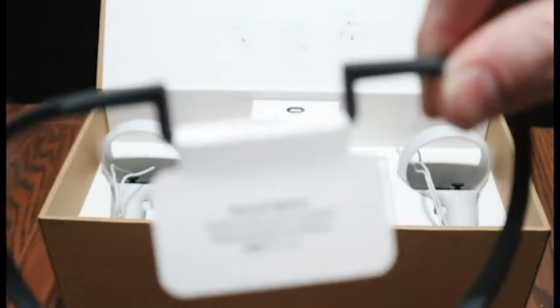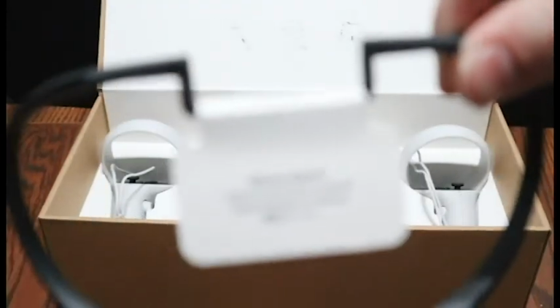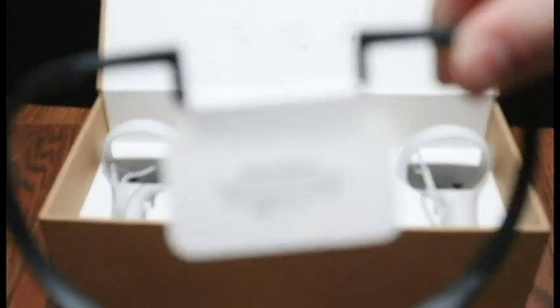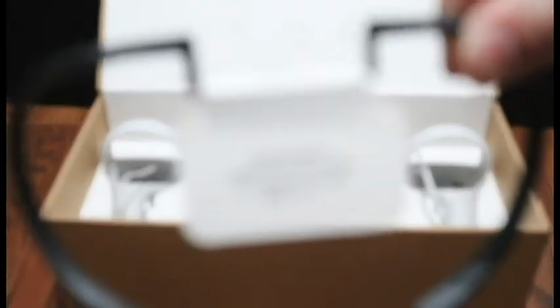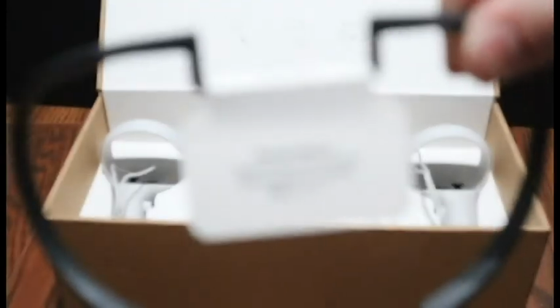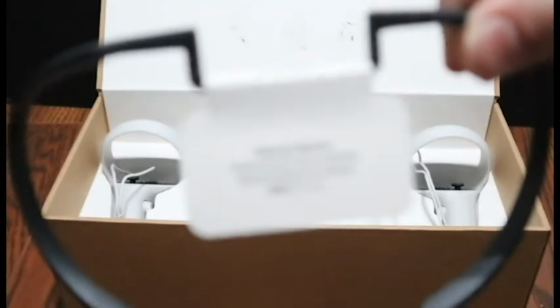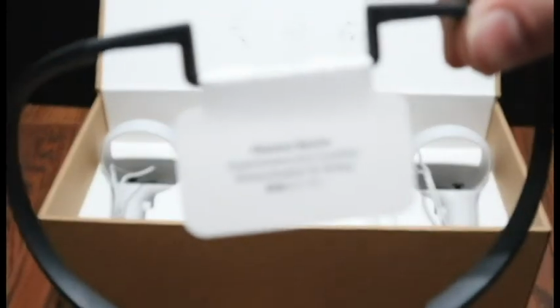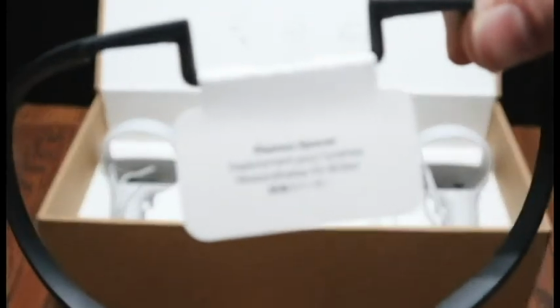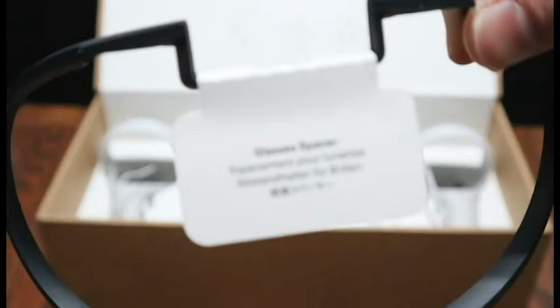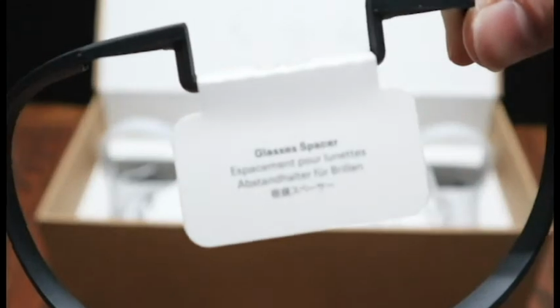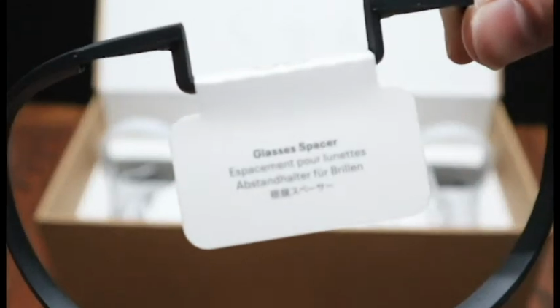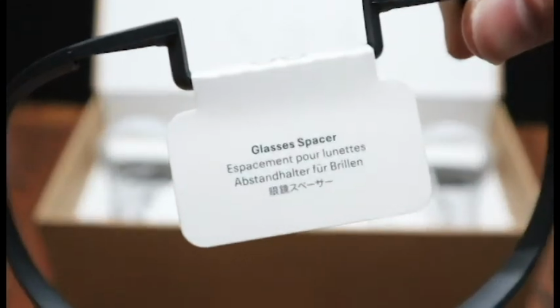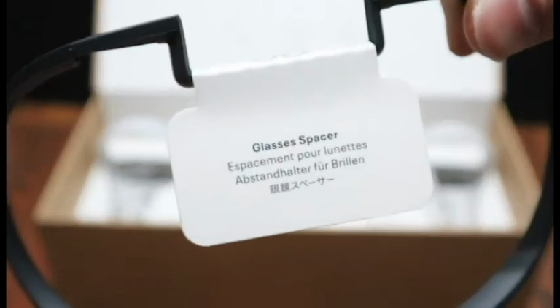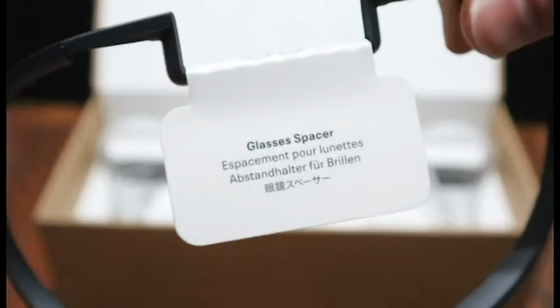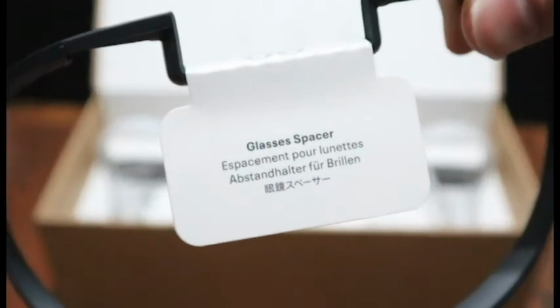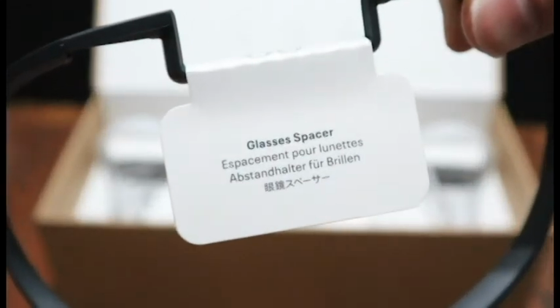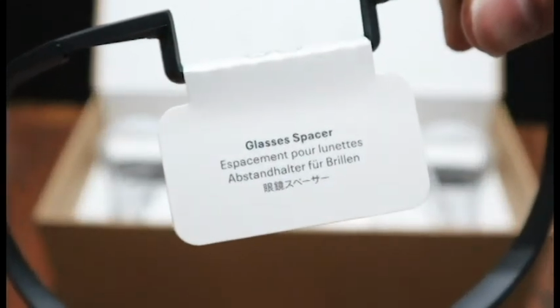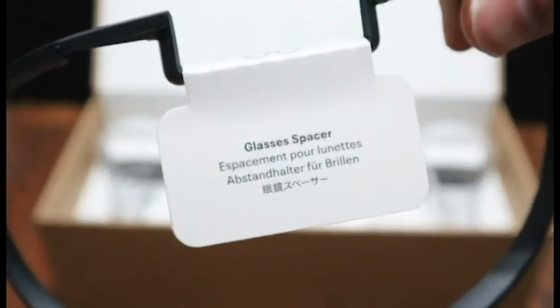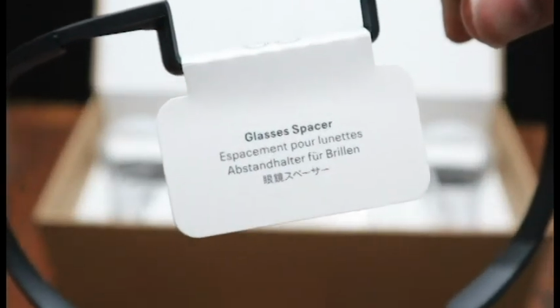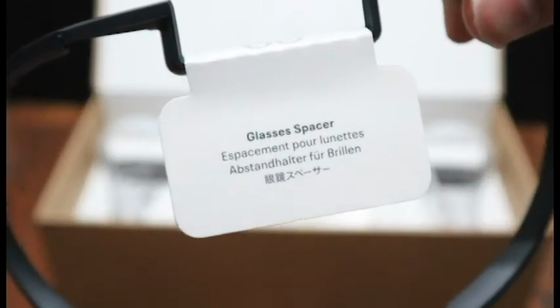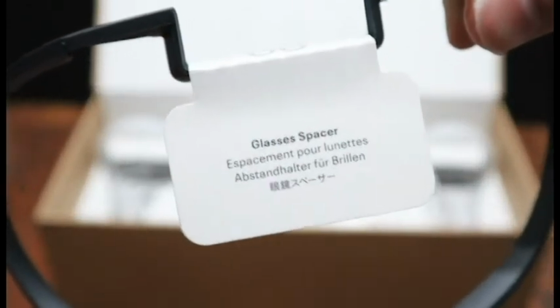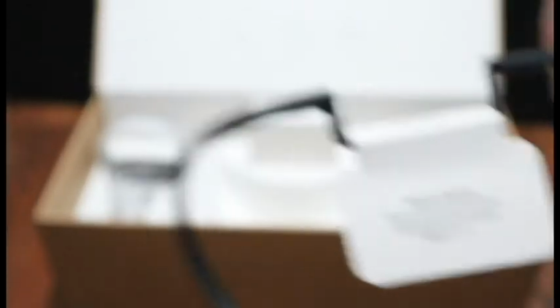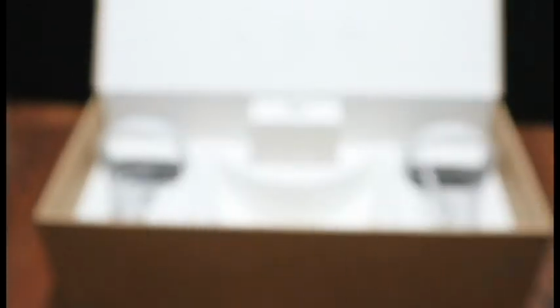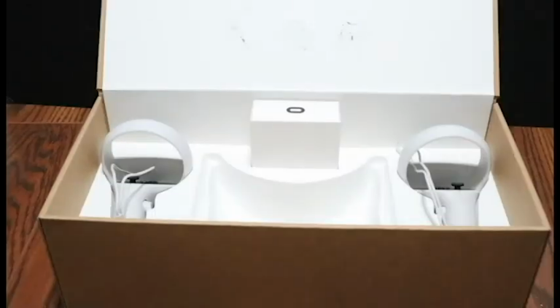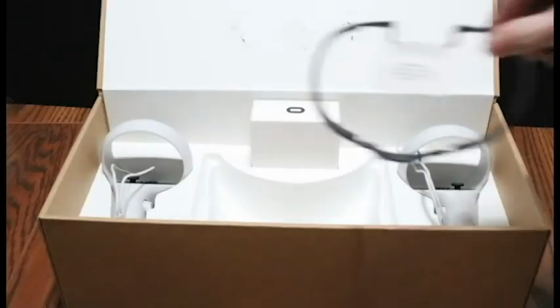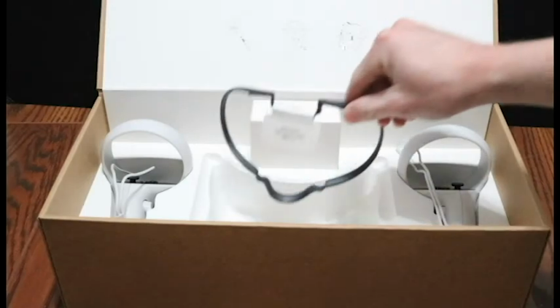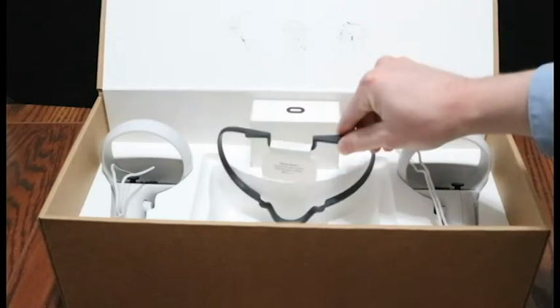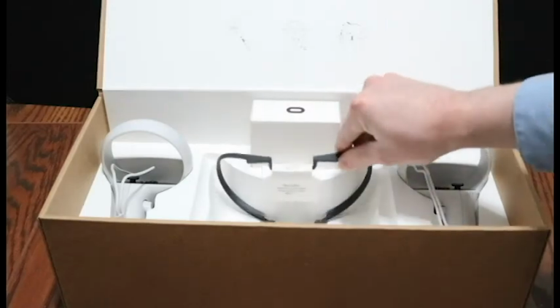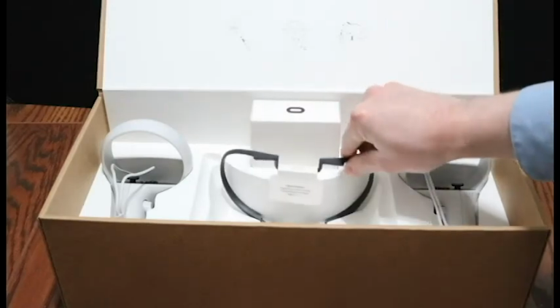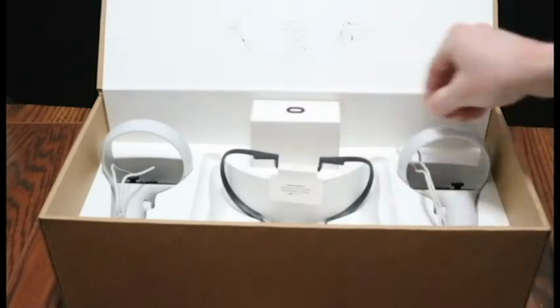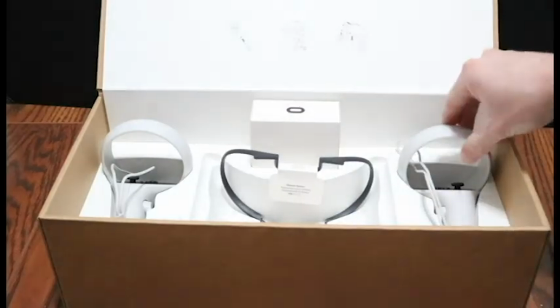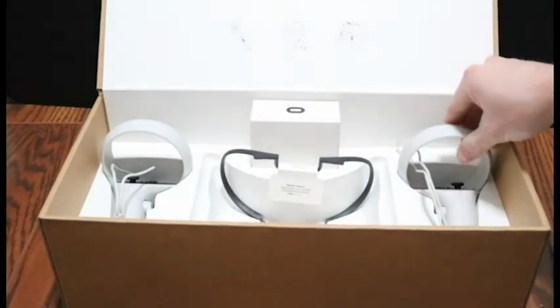Next is a little glasses spacer you can put in if you wear glasses — it'll just help it fit a little bit better. But I don't wear glasses so I'll just put that back.